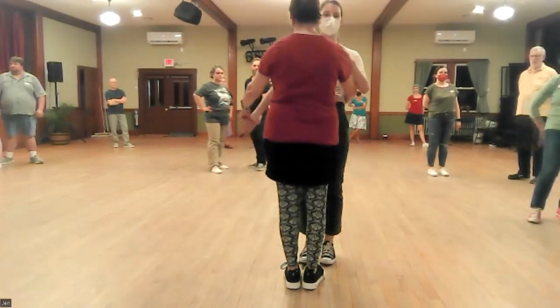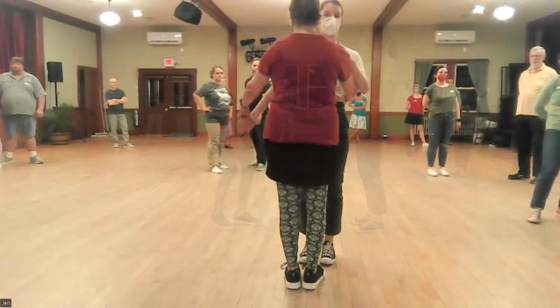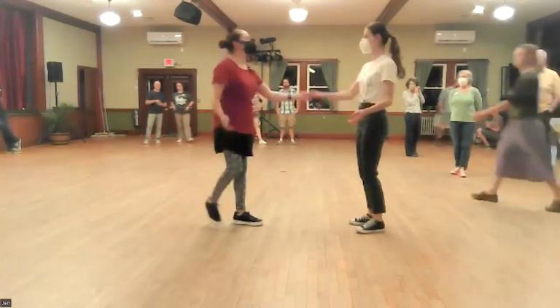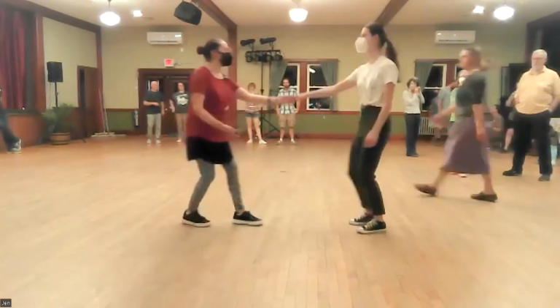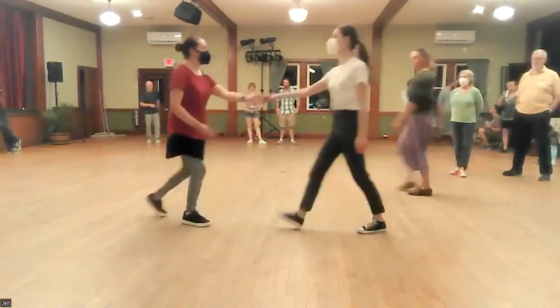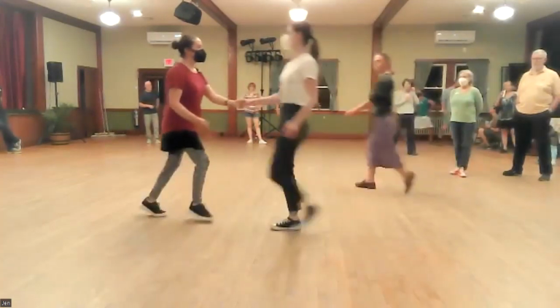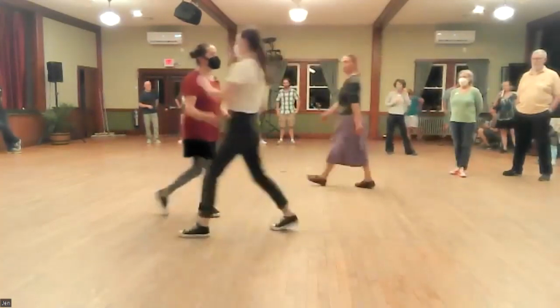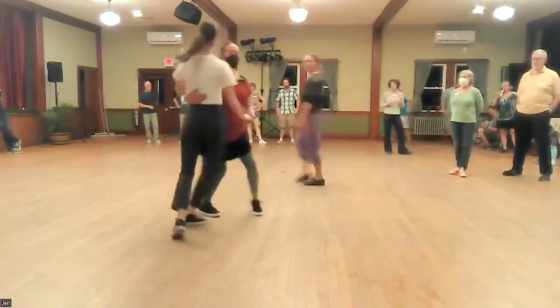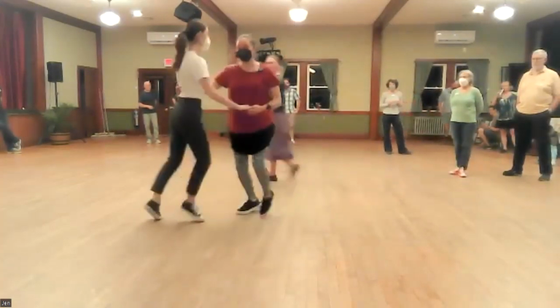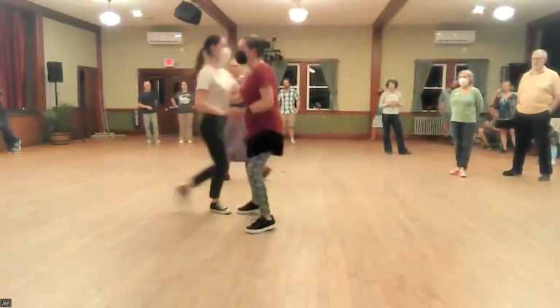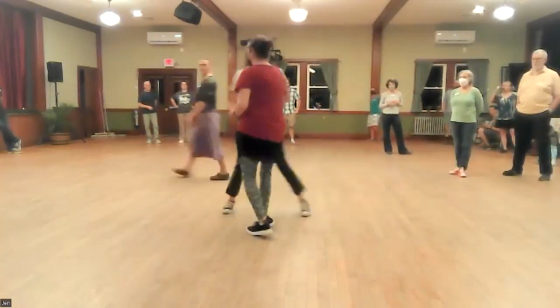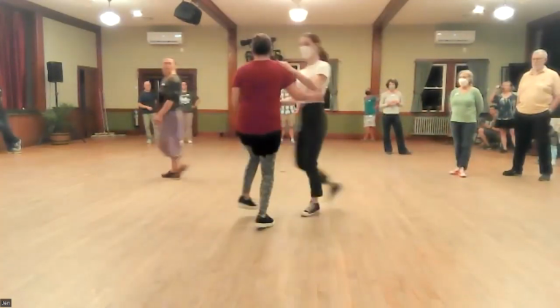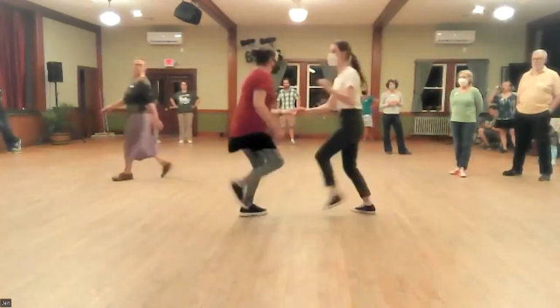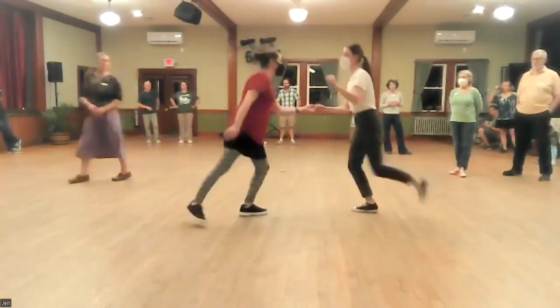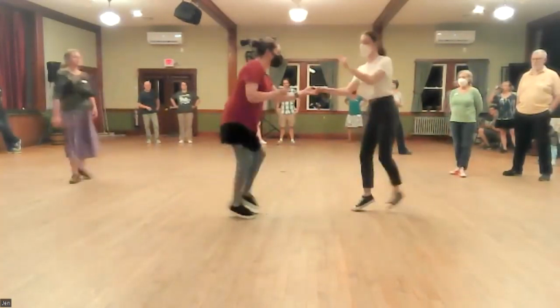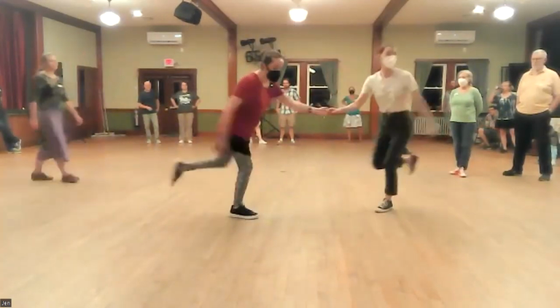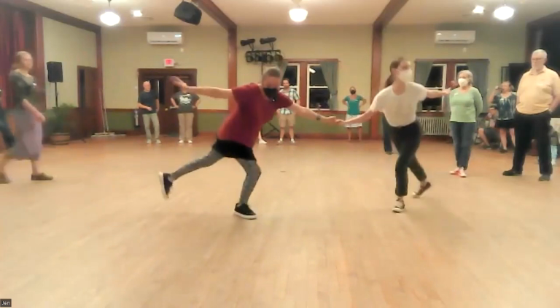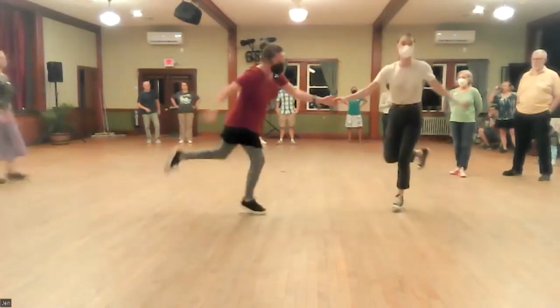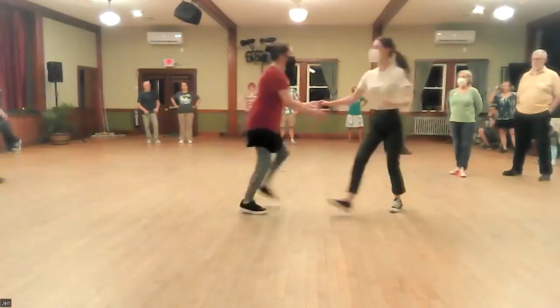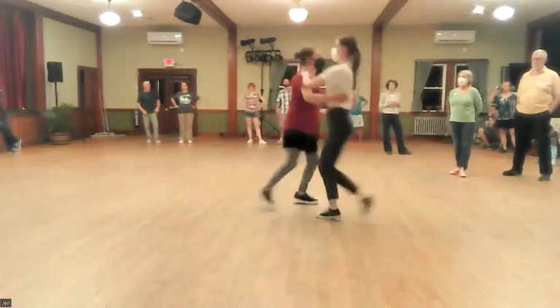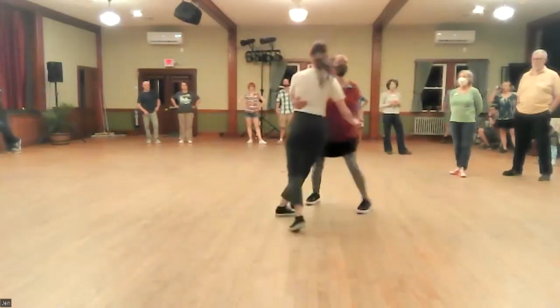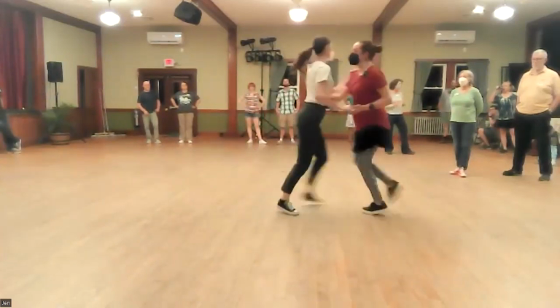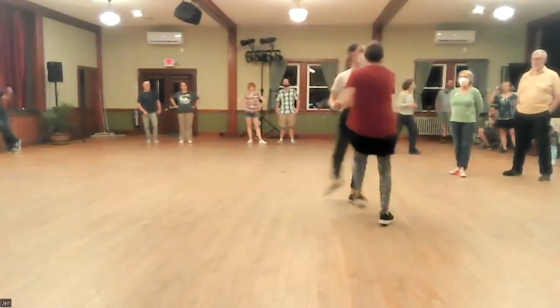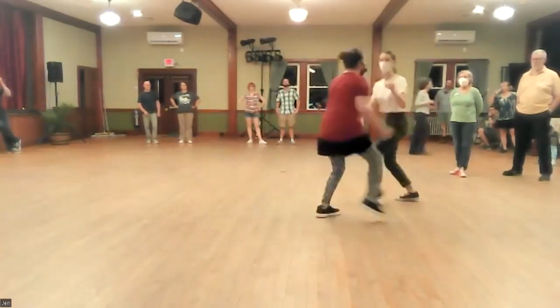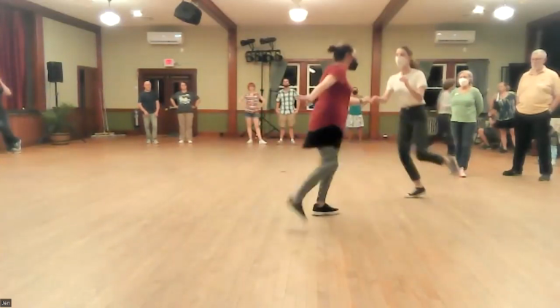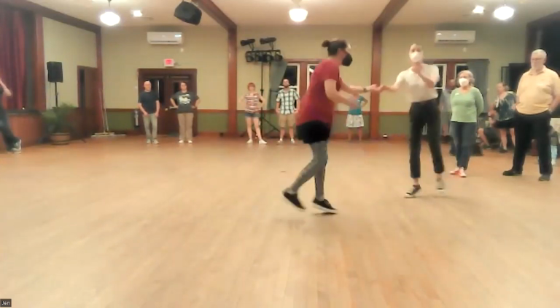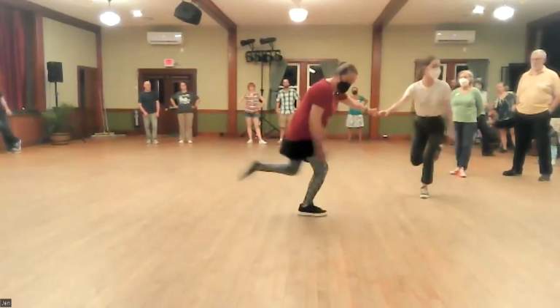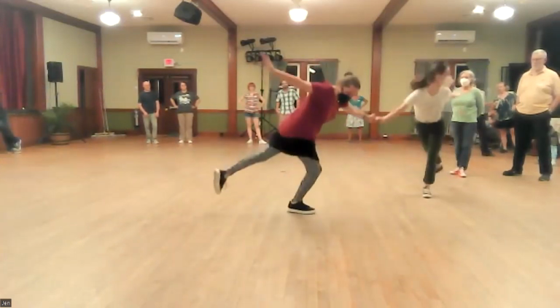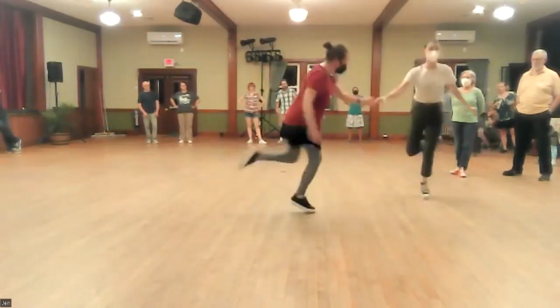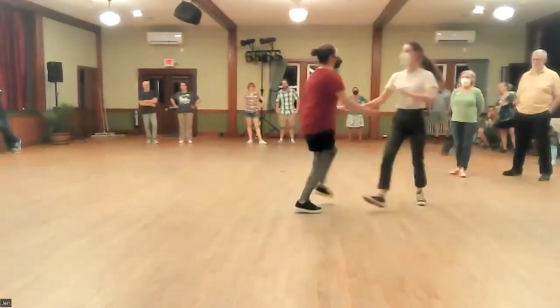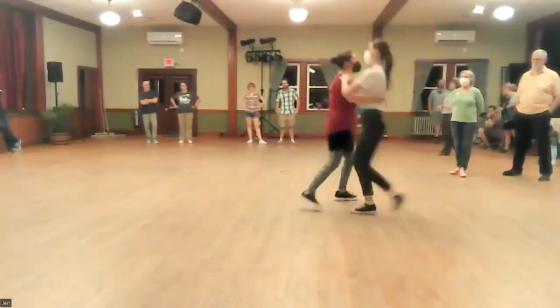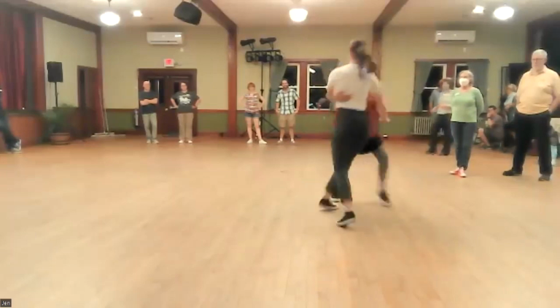Okay? So watch from this direction. We're here. Laura's hand is super relaxed. I'm just going to toss it — so no one is reaching around their partners. One, two, three, and four, five, six, seven, eight. One, two, three, and four, five, six, seven, eight.